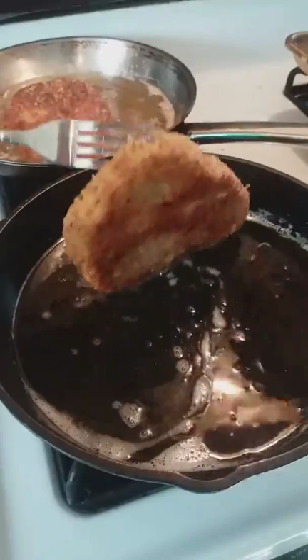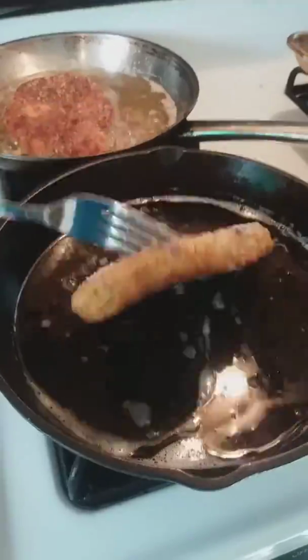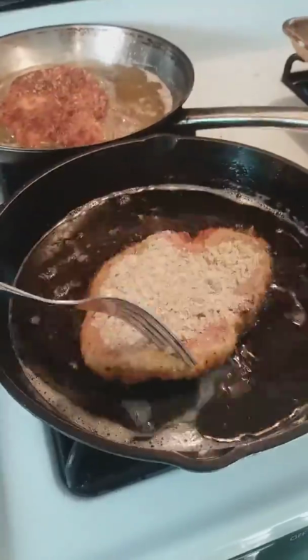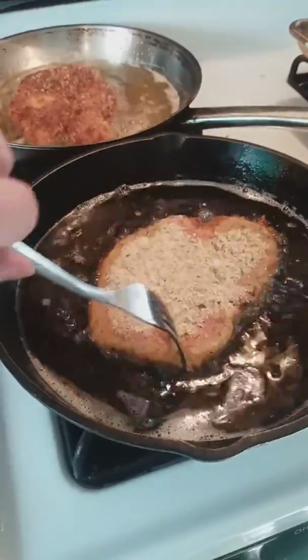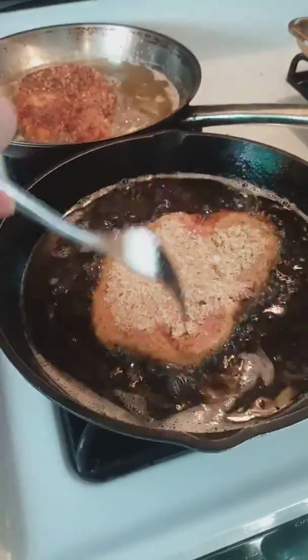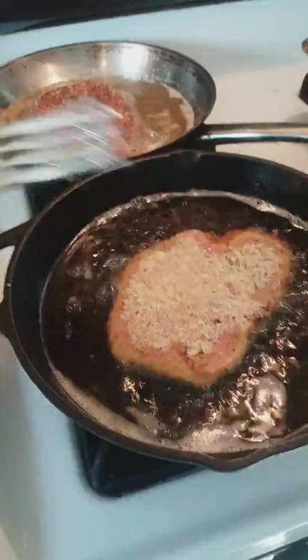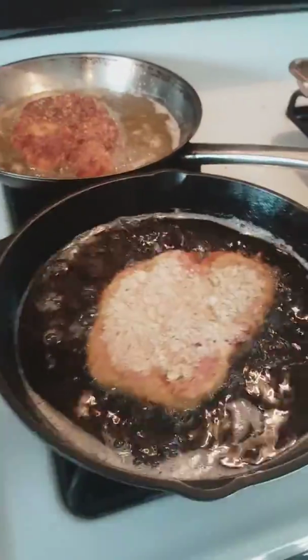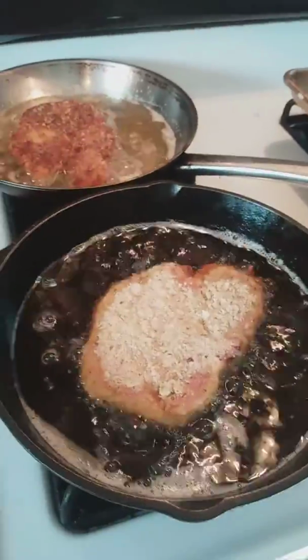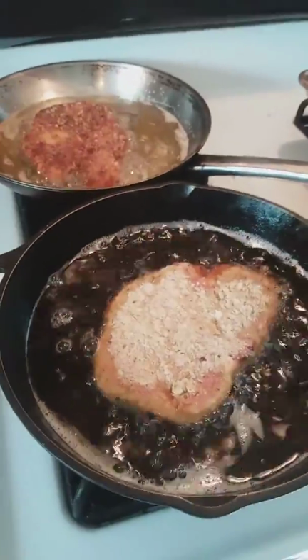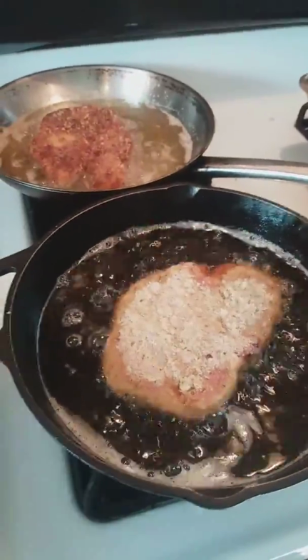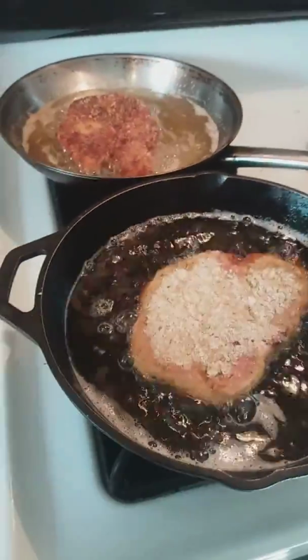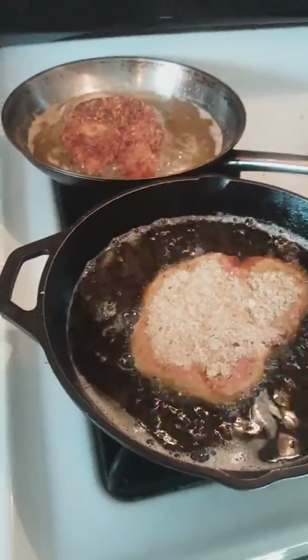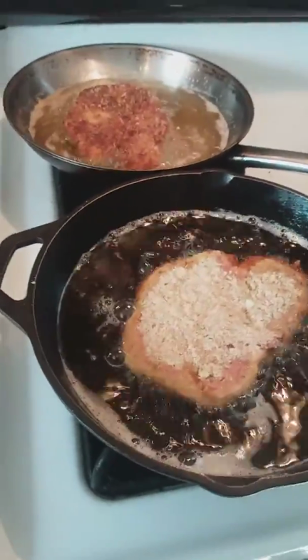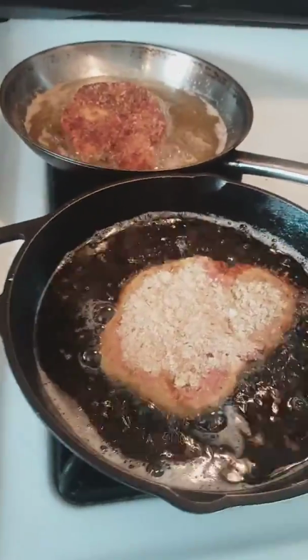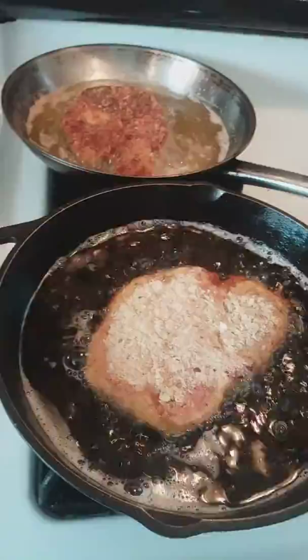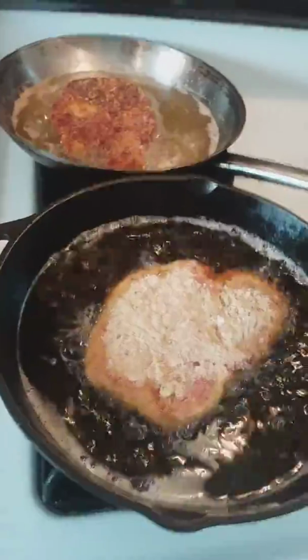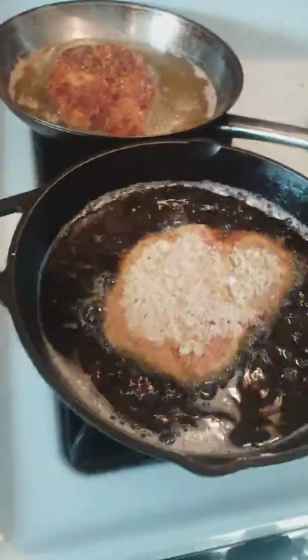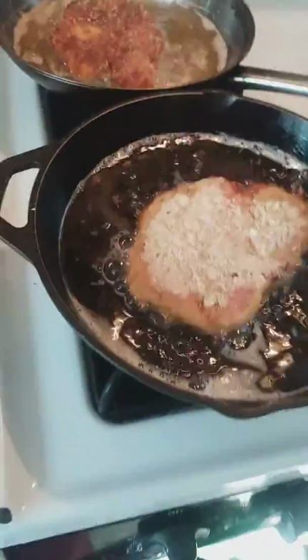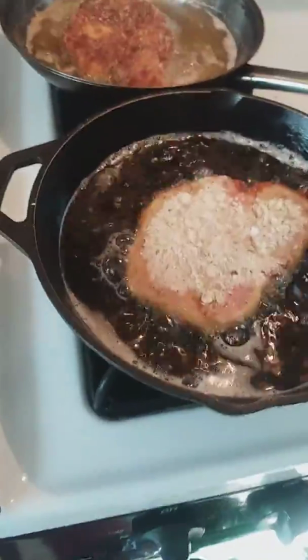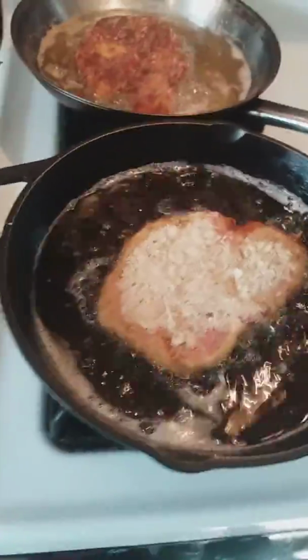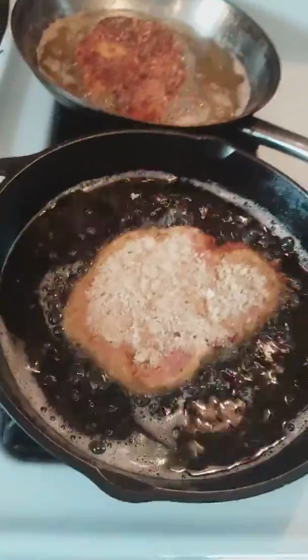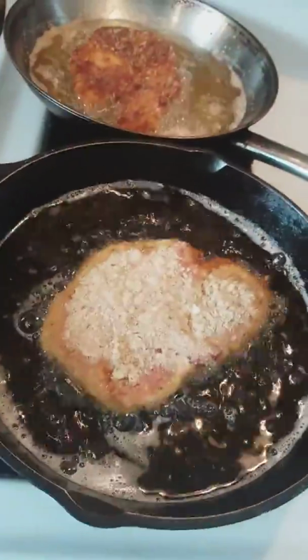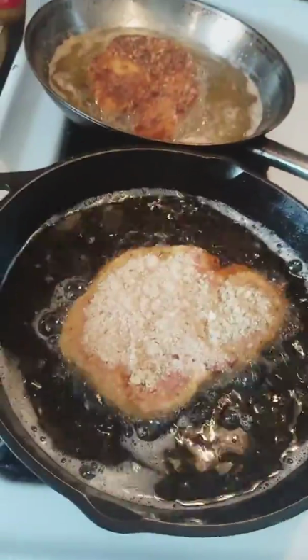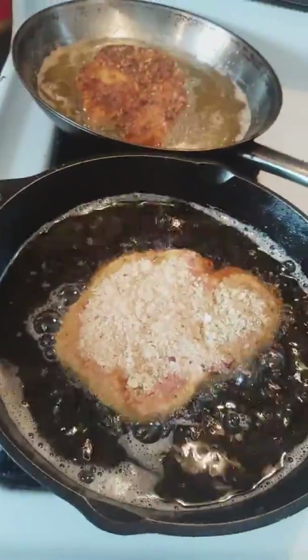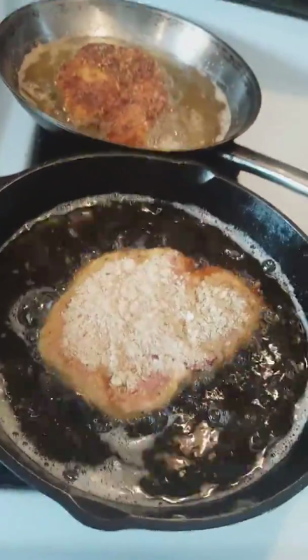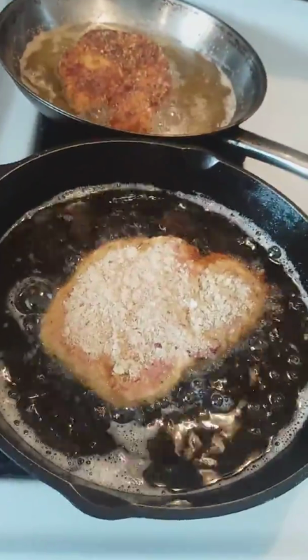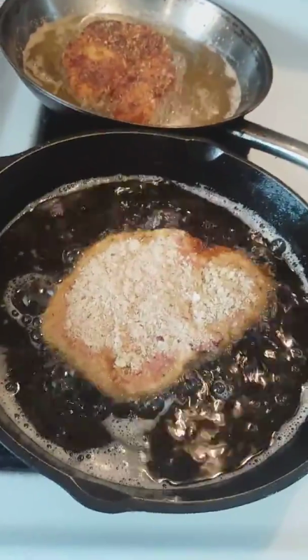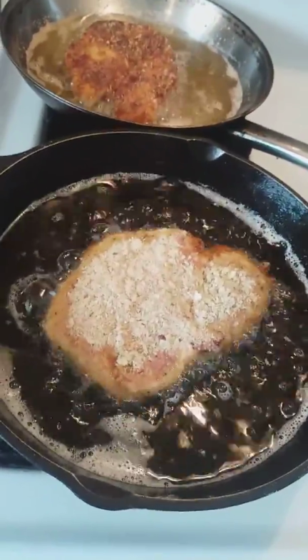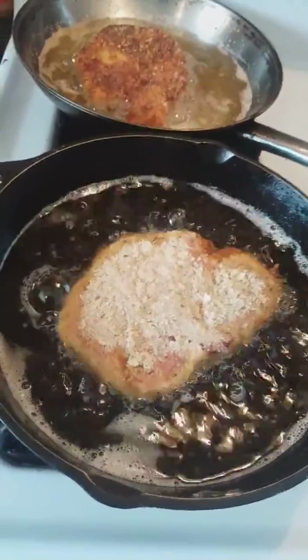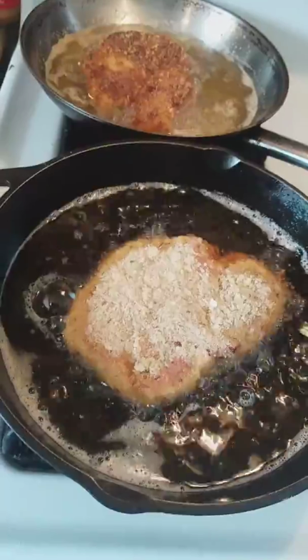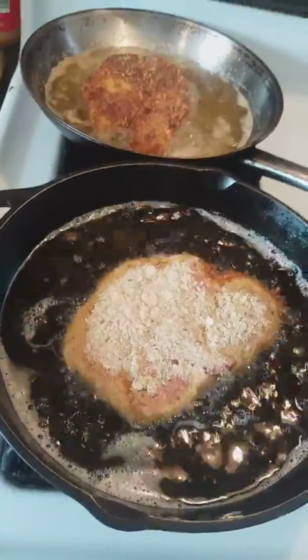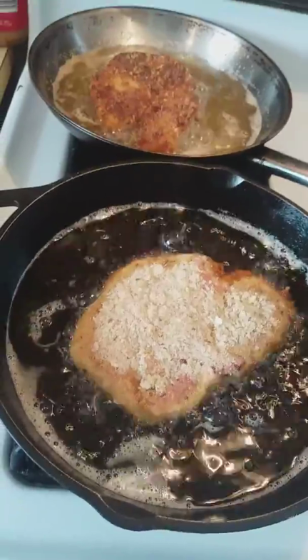Not done just yet, but getting there. All this is, is vegetable oil. If you're using thick pork chops, you want it to be a little bit higher. The thinner the pork chop, you don't need as much oil.